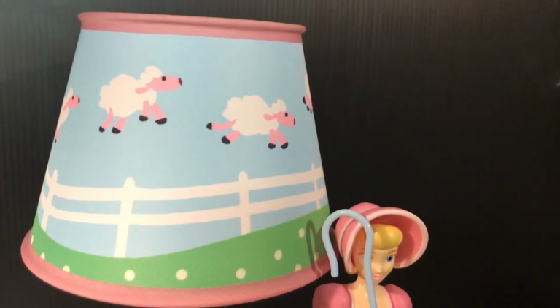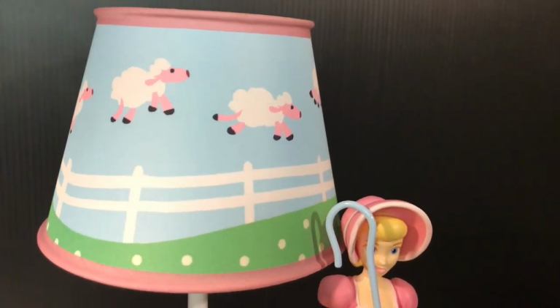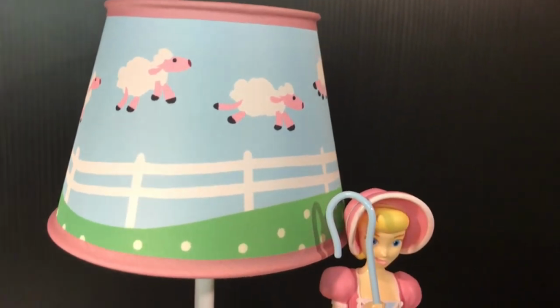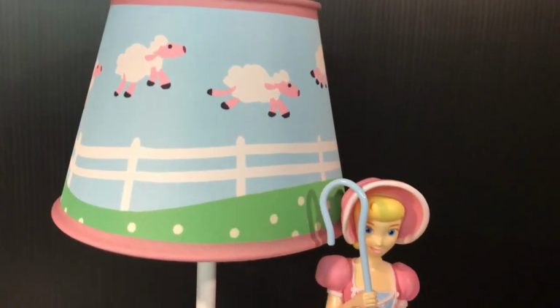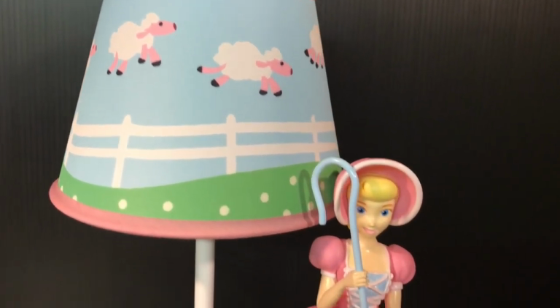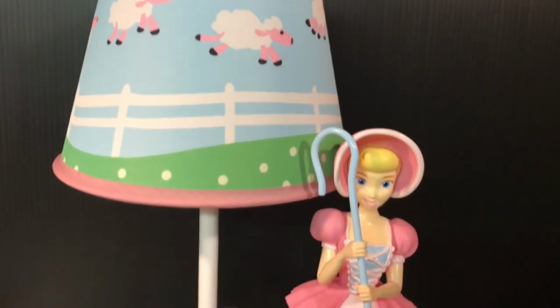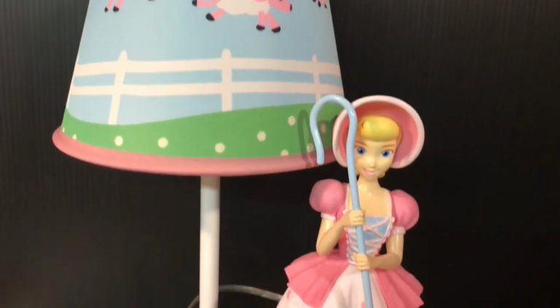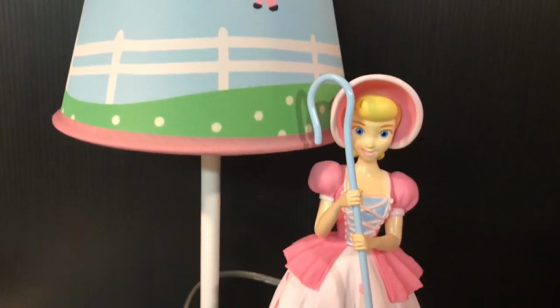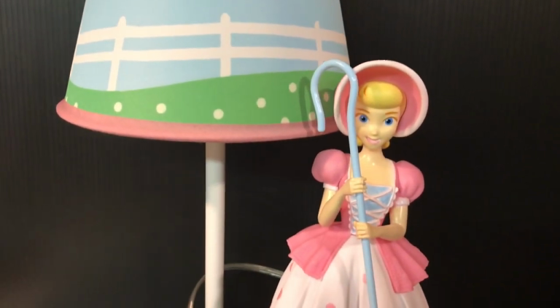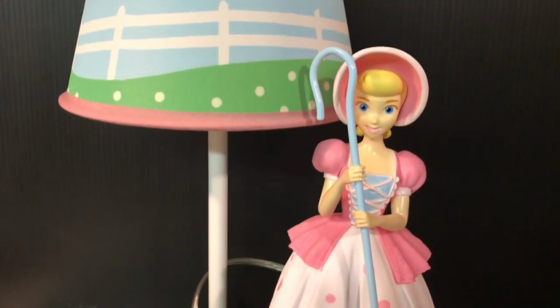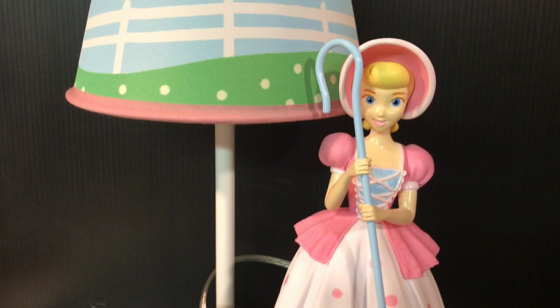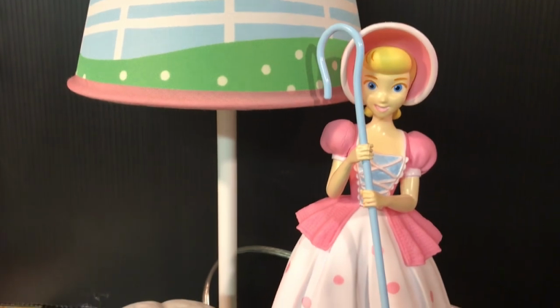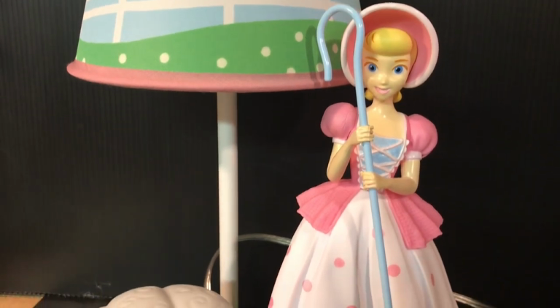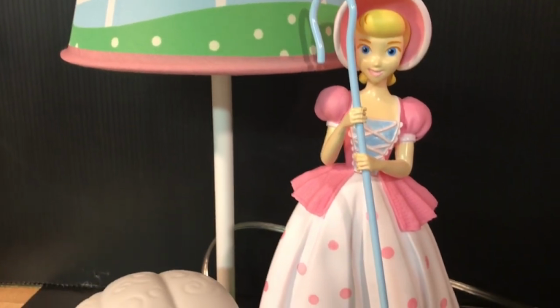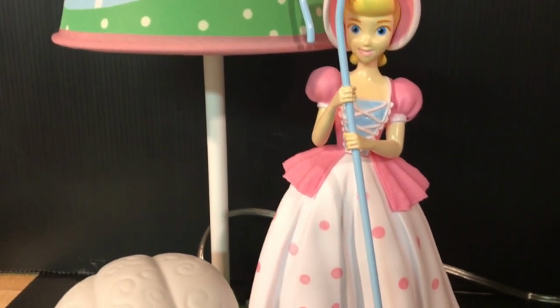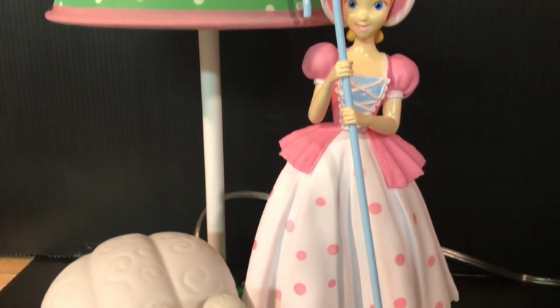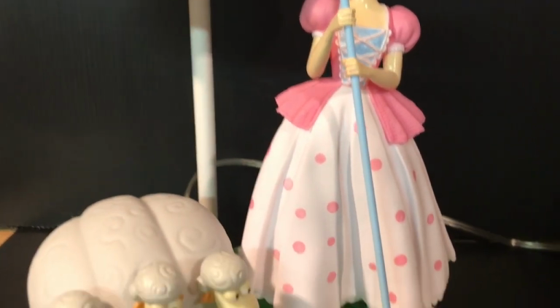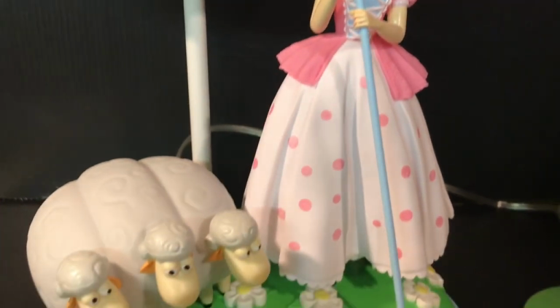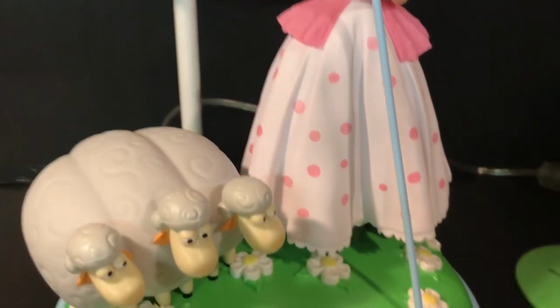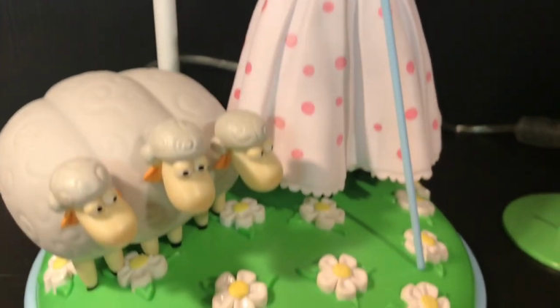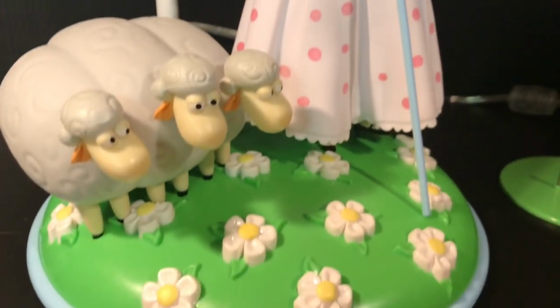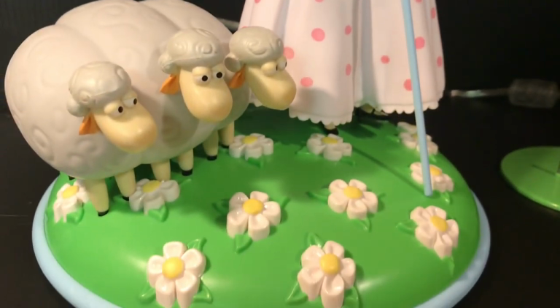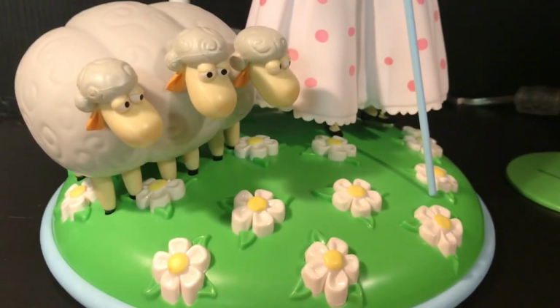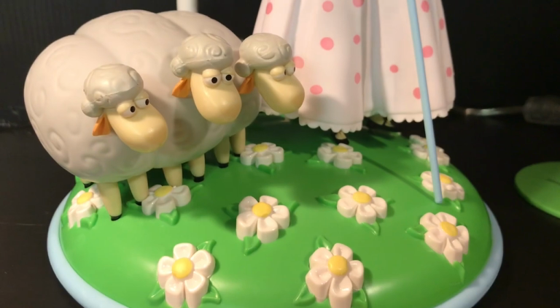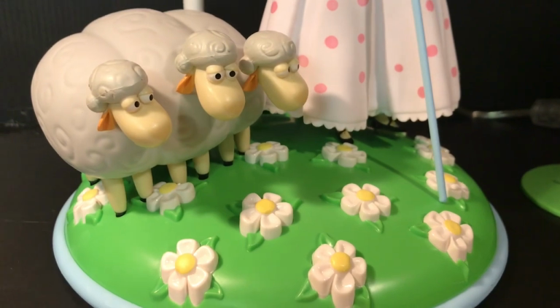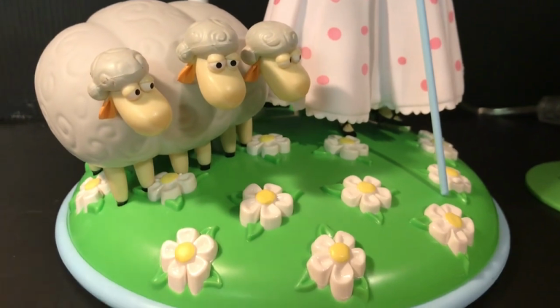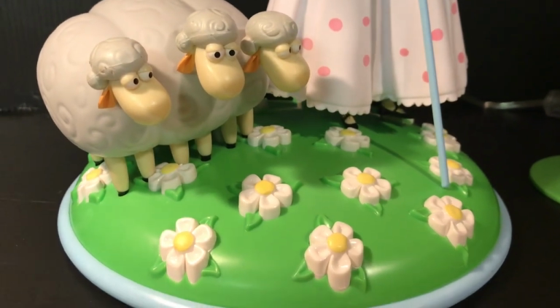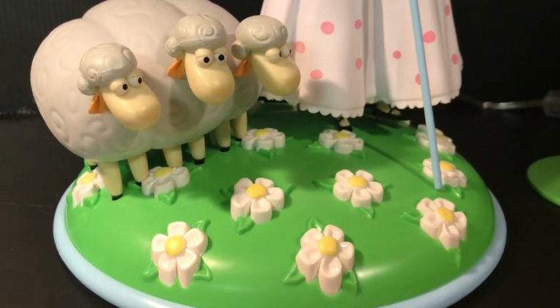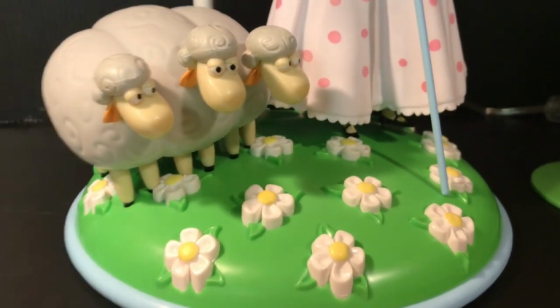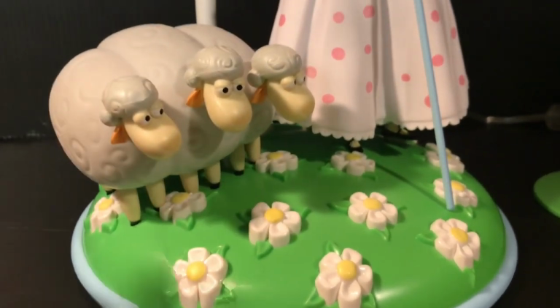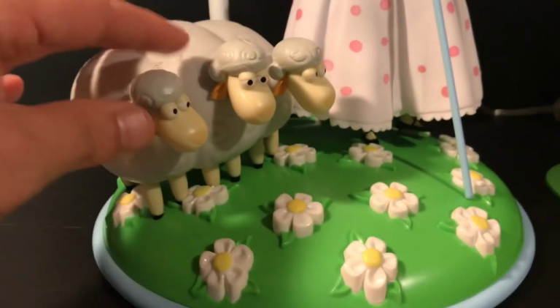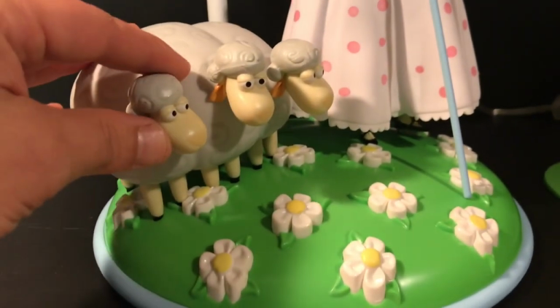Here's a shot of her outside of the packaging. She looks absolutely amazing. The paint and sculpt on this whole thing is incredible. Her and the sheep are made of a very light PVC plastic, along with the base, so the whole thing is actually pretty light.